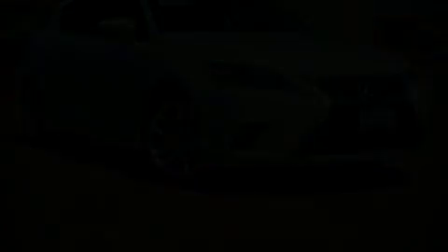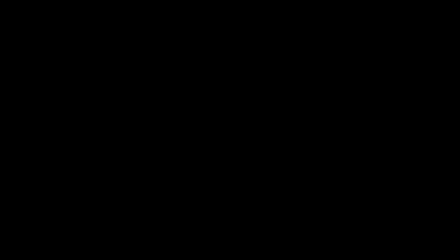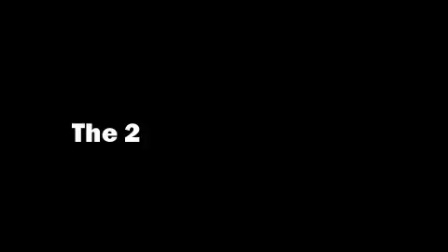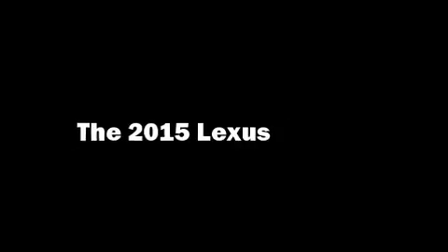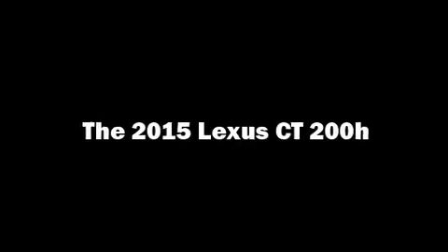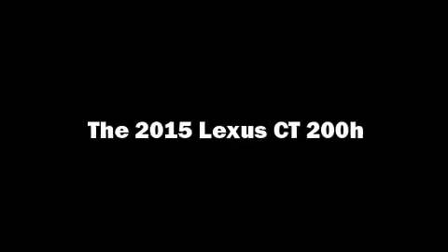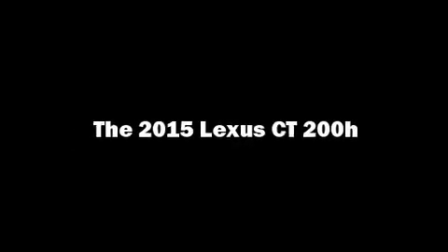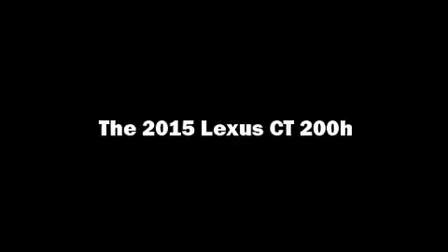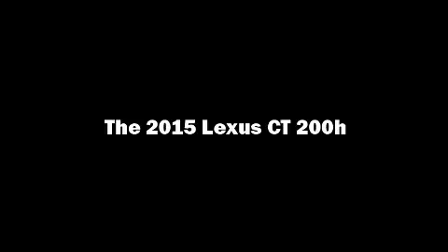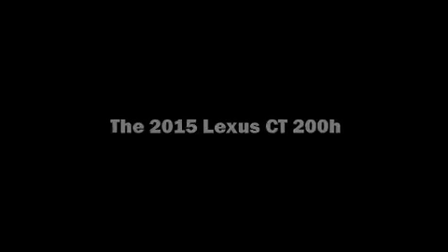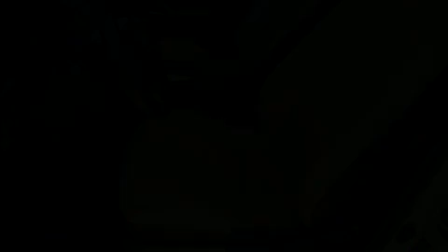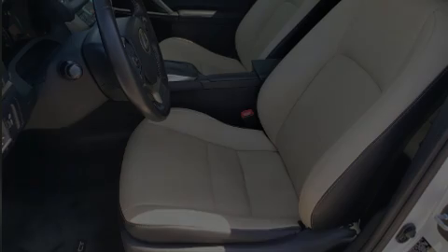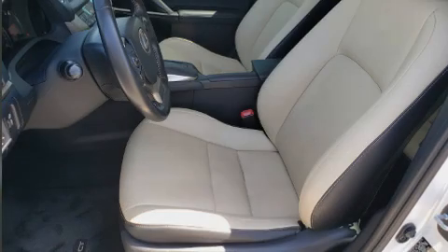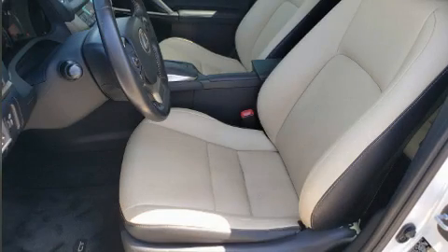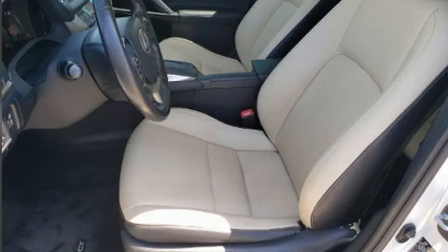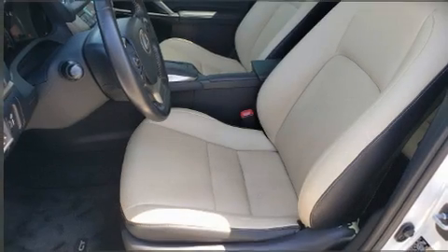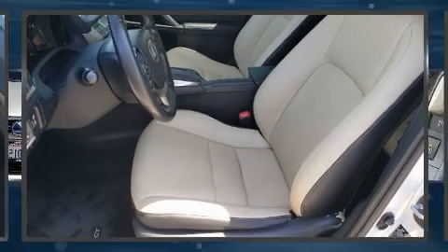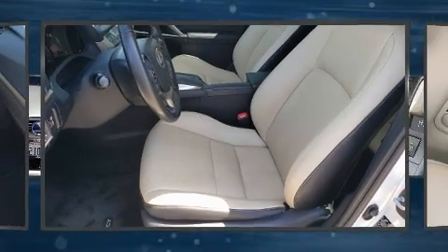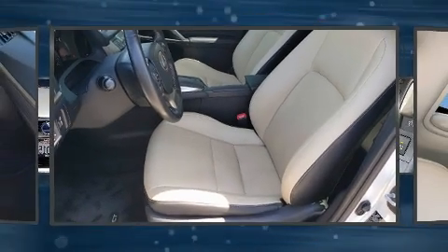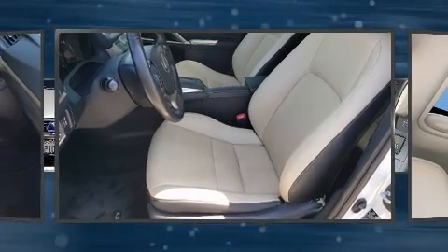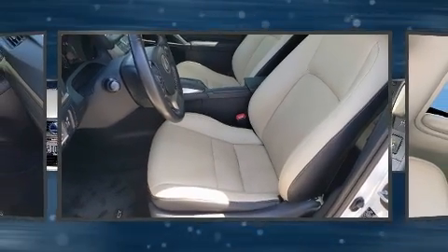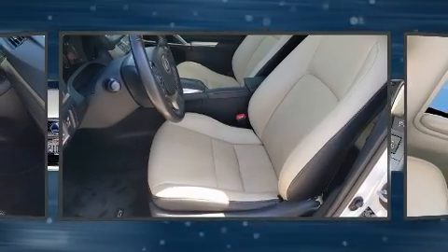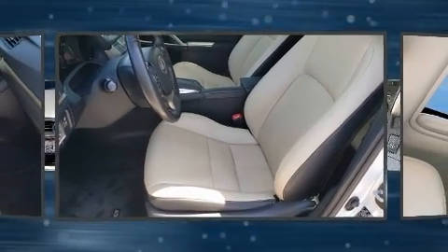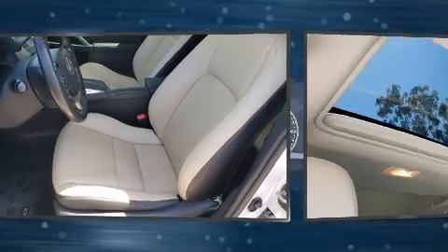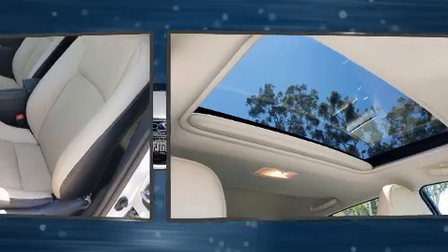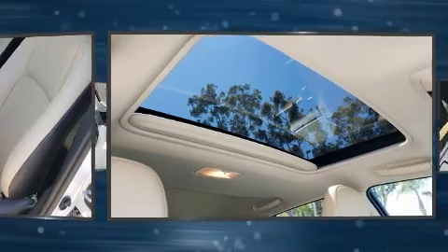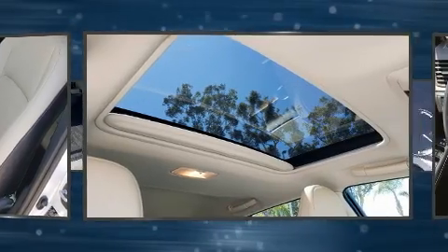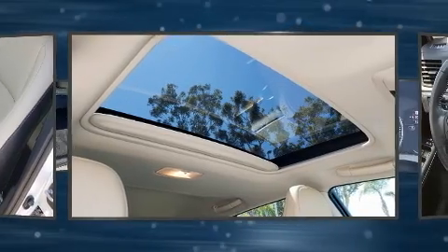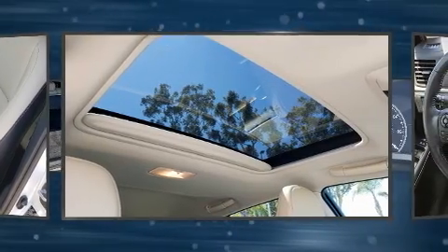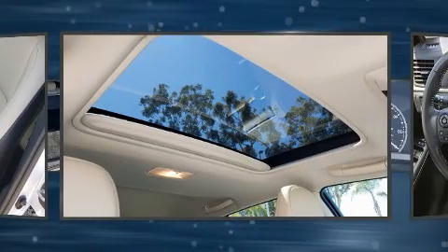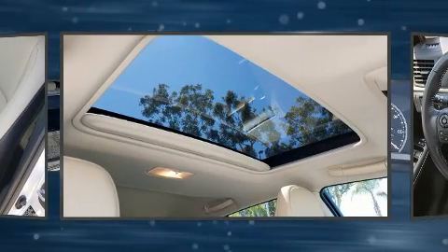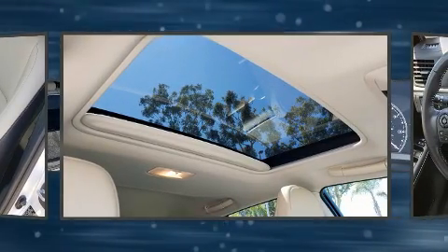Come test drive this 2015 Lexus CT200H. With less than 40,000 miles on the odometer, this vehicle provides excellent value as a pre-owned model.